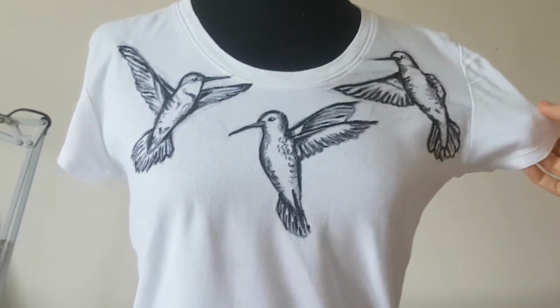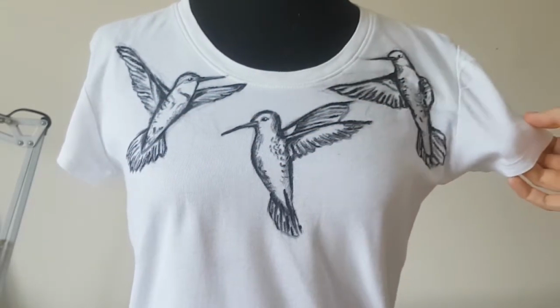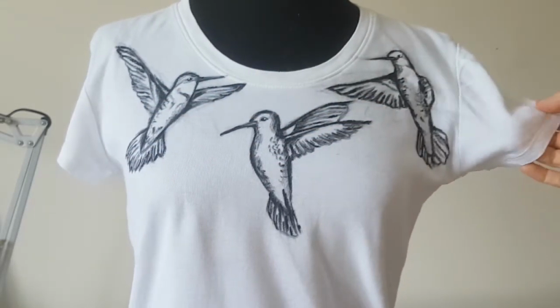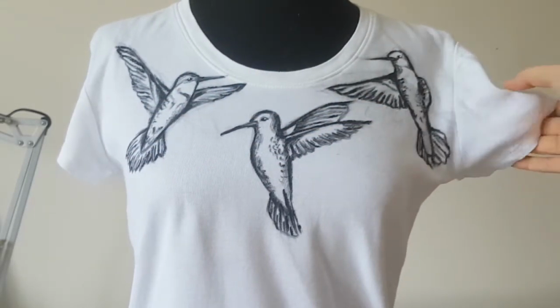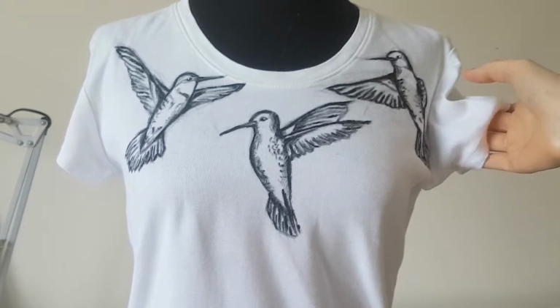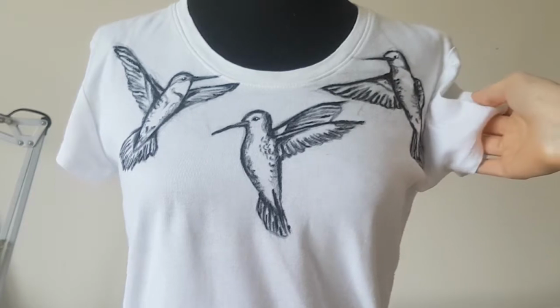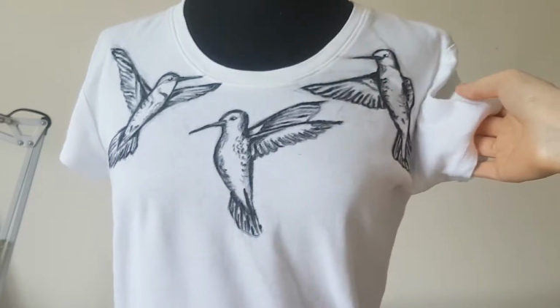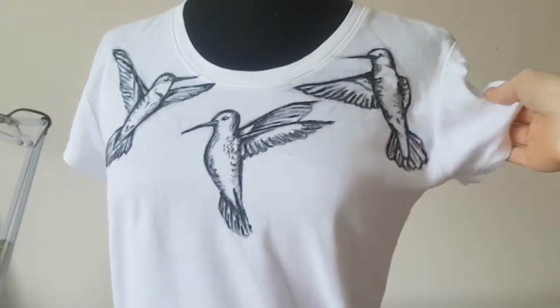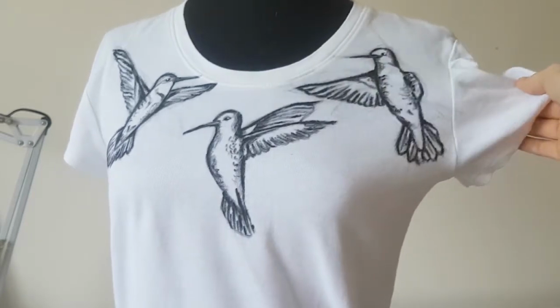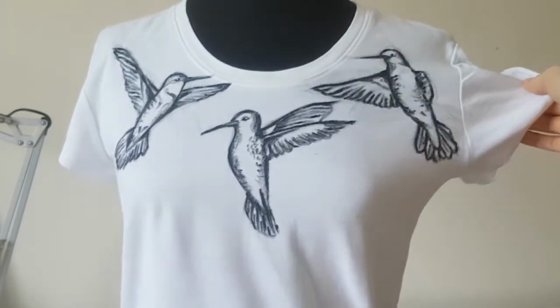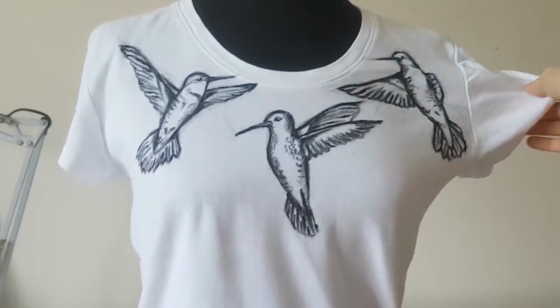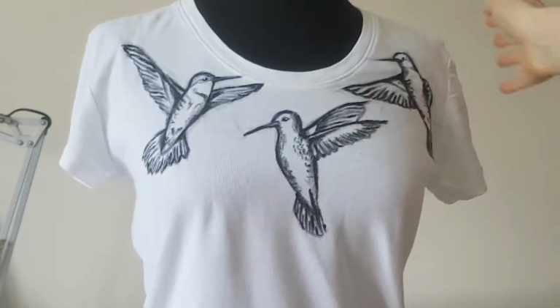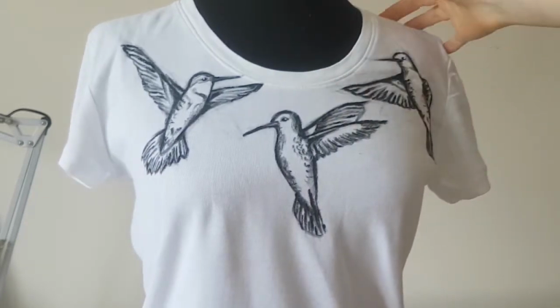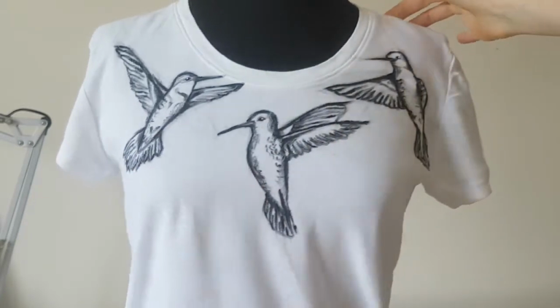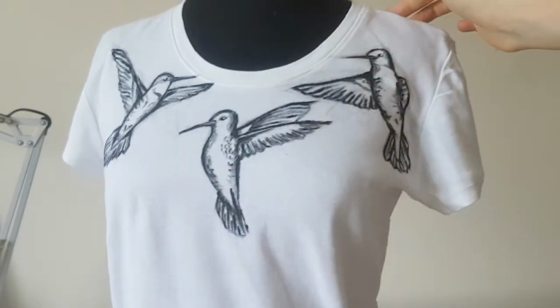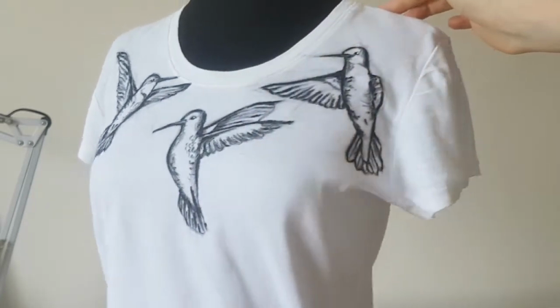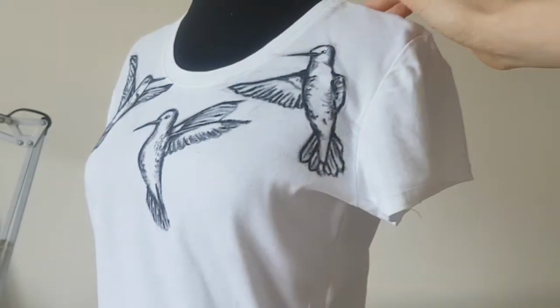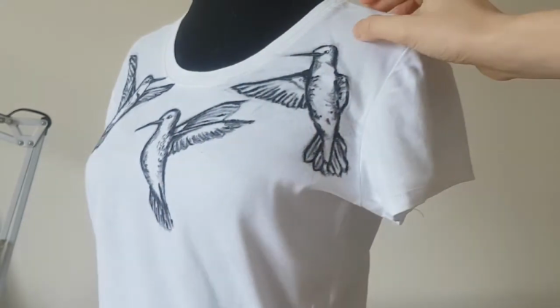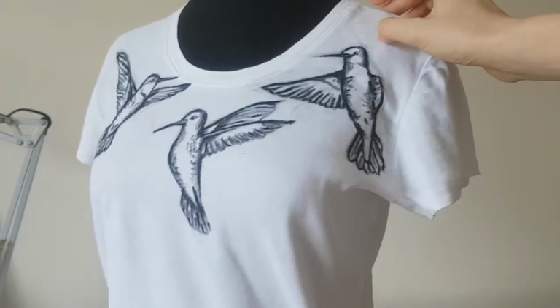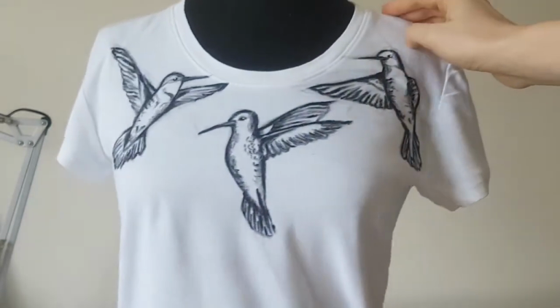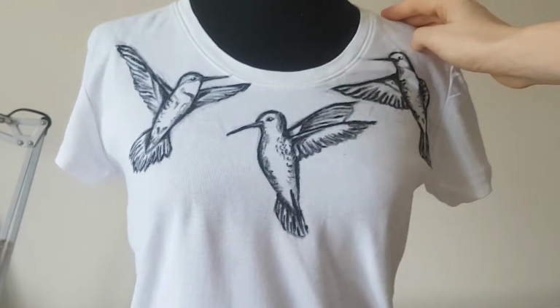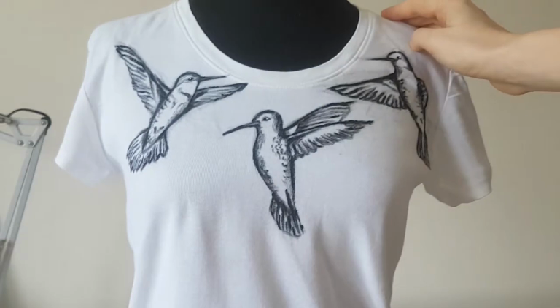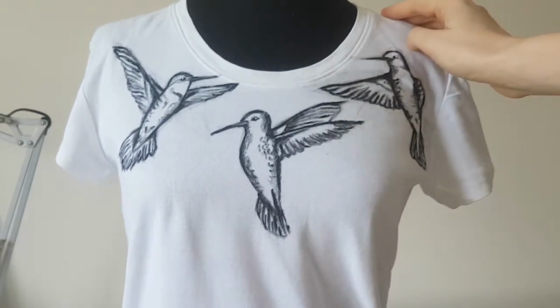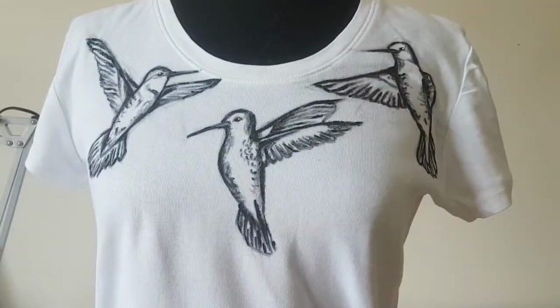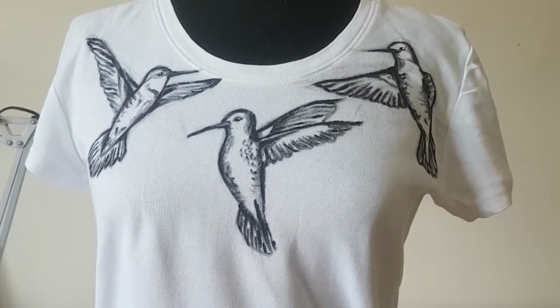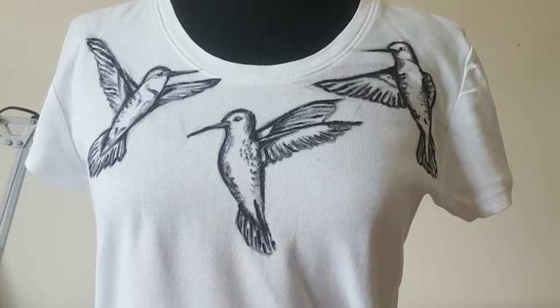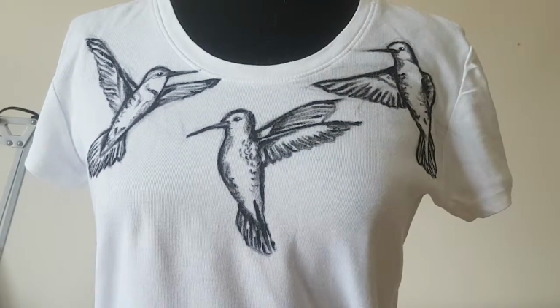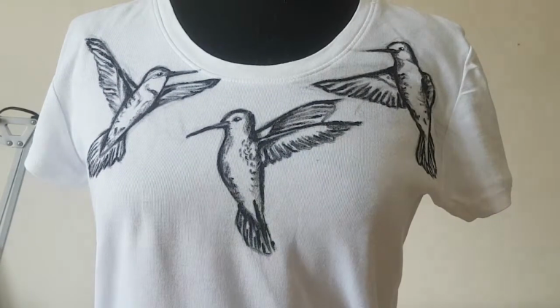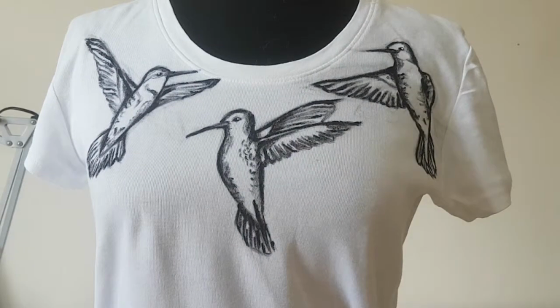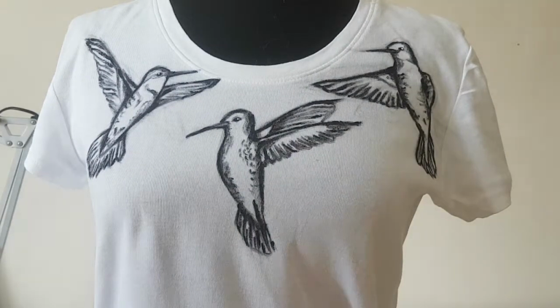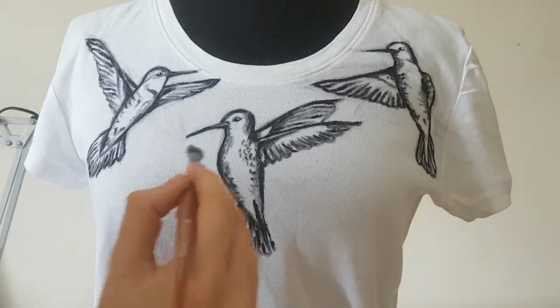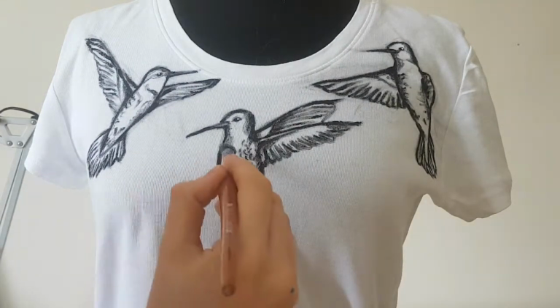I transfer the images of the hummingbirds to the t-shirt and outline them with black paint. Wait until the black paint is dry, then begin to paint with colors.